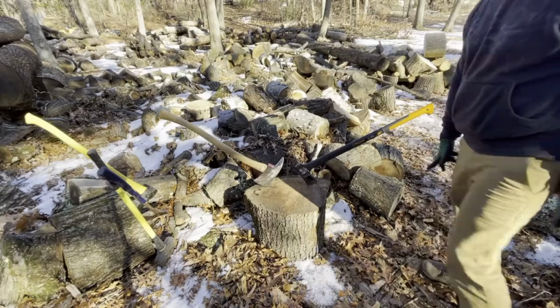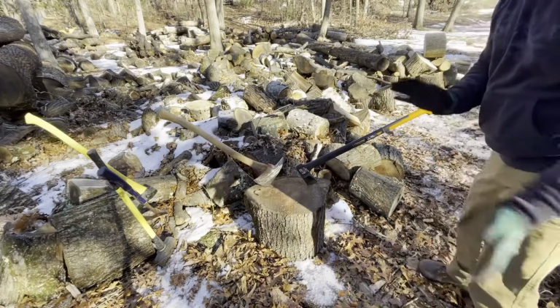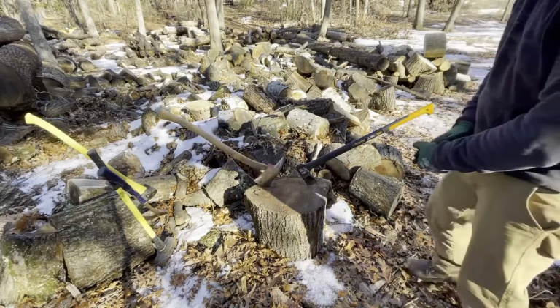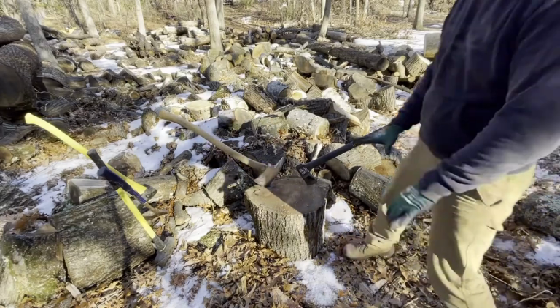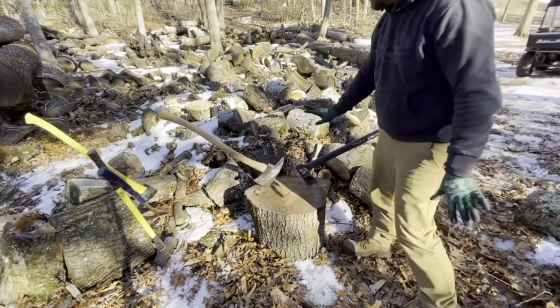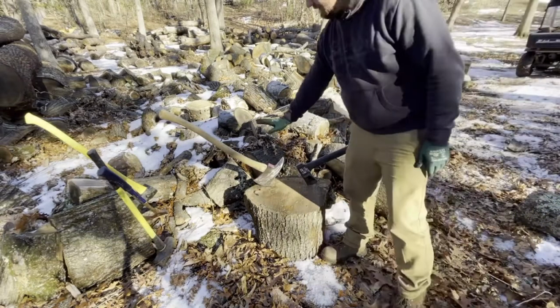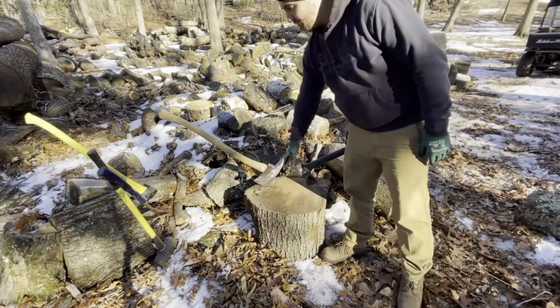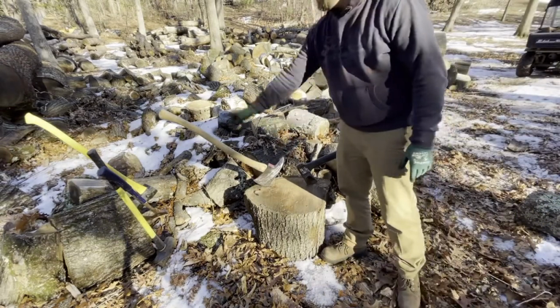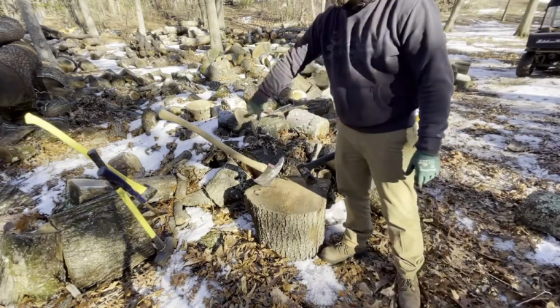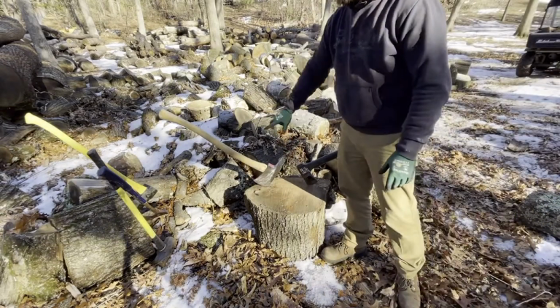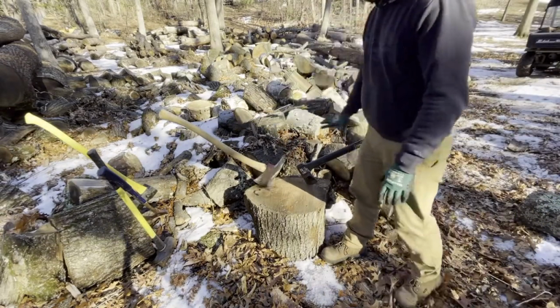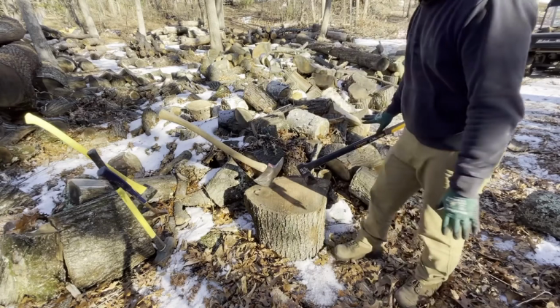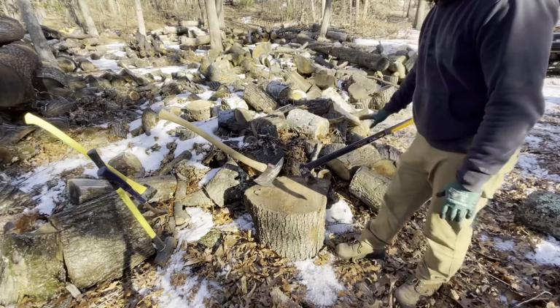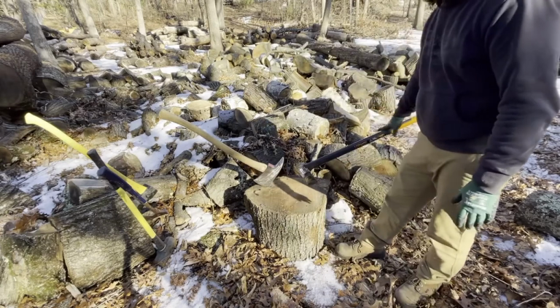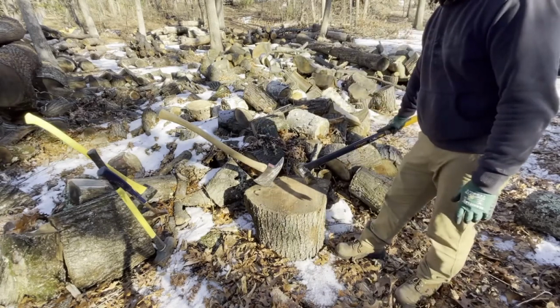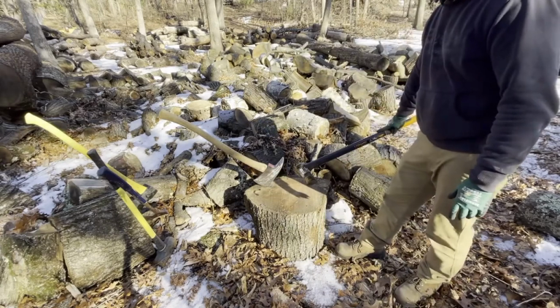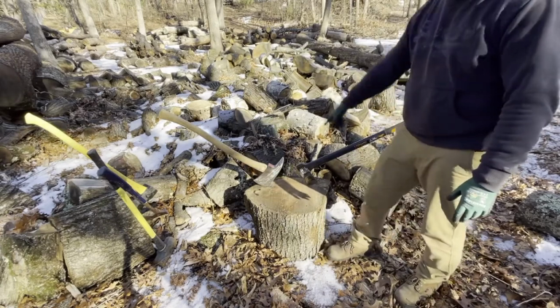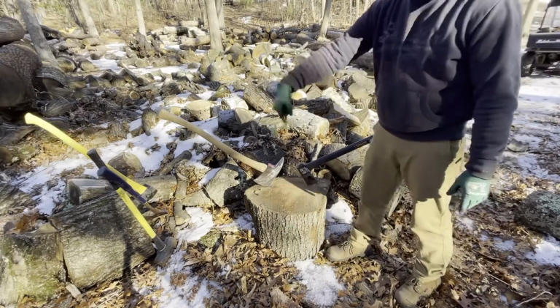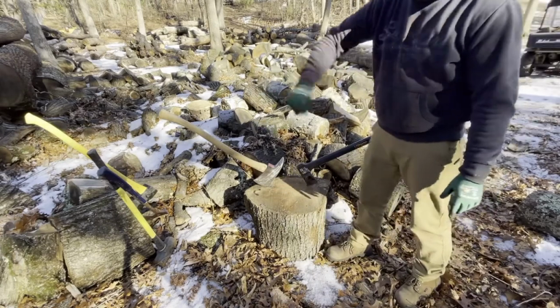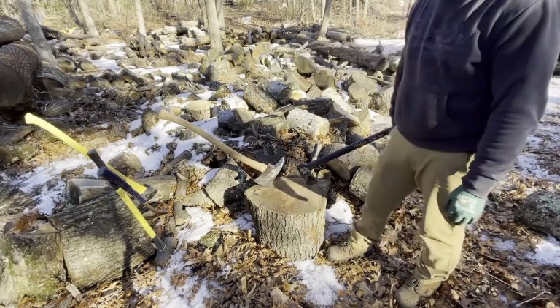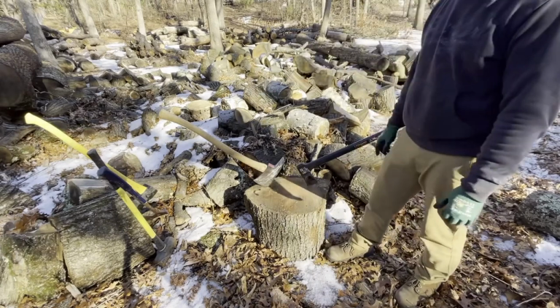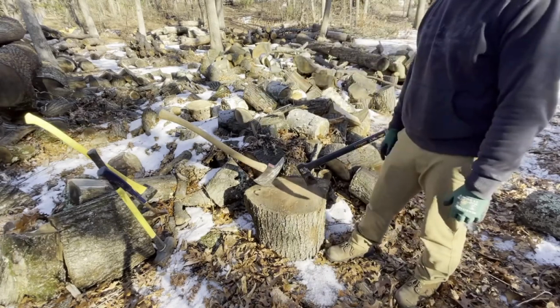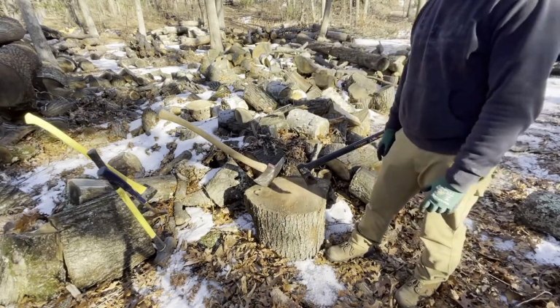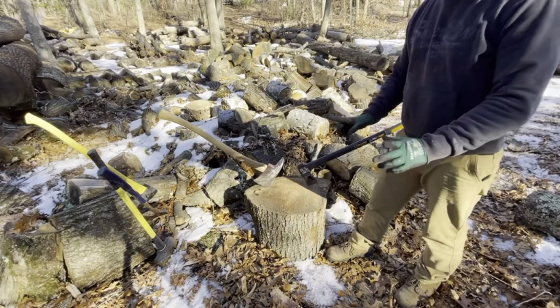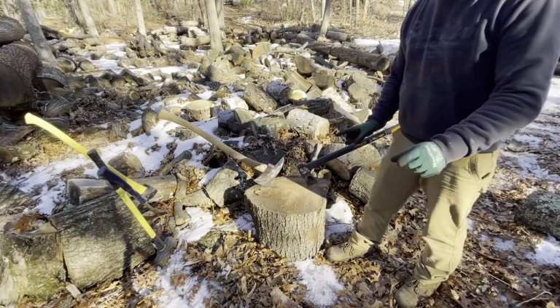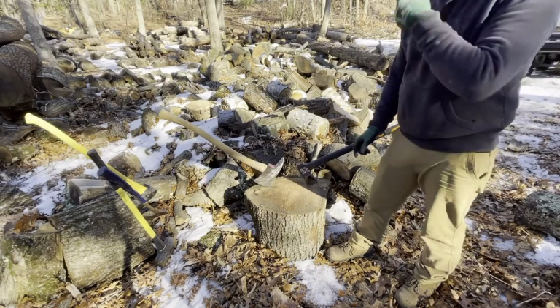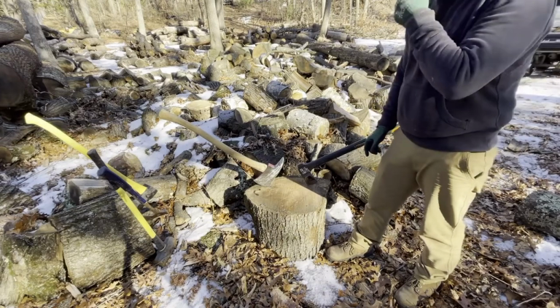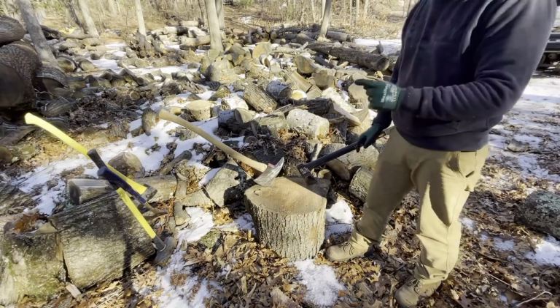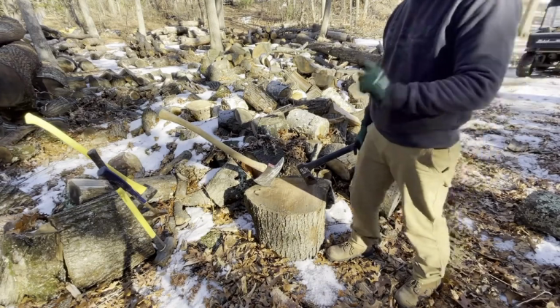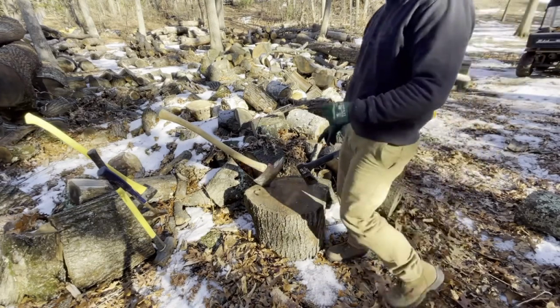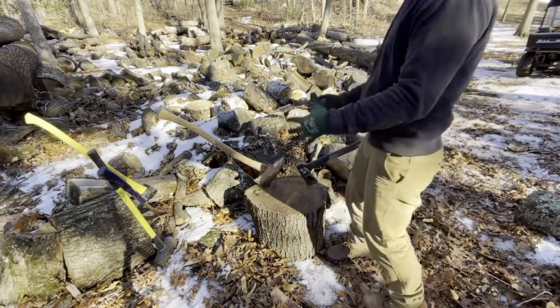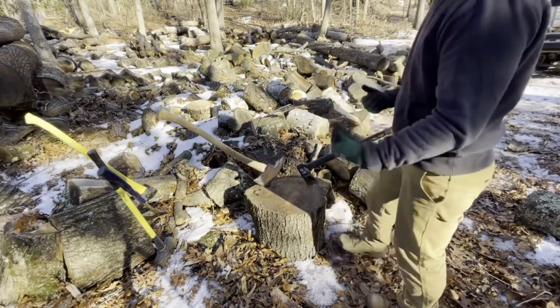Well hello everyone and welcome back. Today I'm going to be comparing a few different axes to show you the difference between this Fisker and some of the other ones you see here. If you stay tuned till the end I will show you a really cool trick that I've been doing.